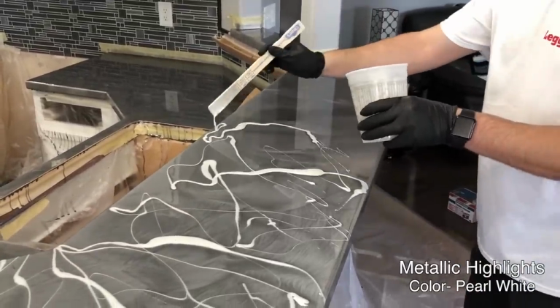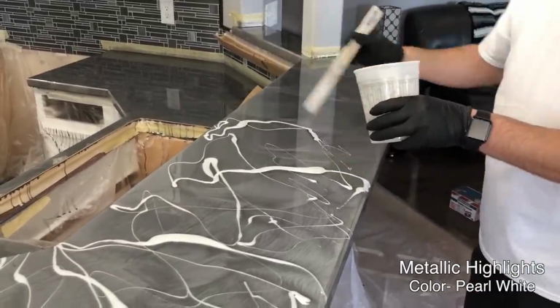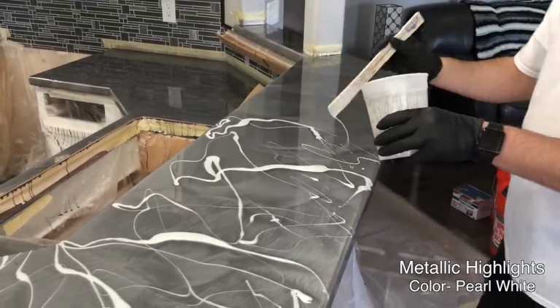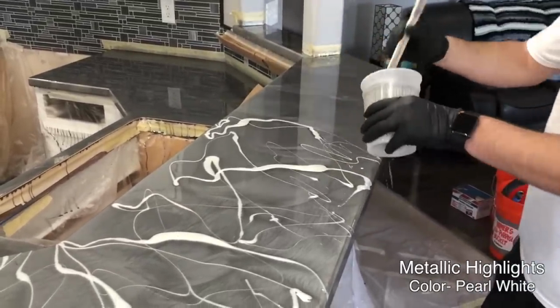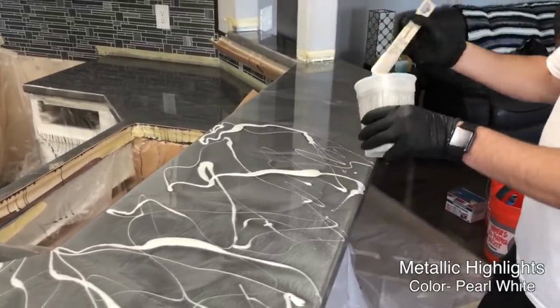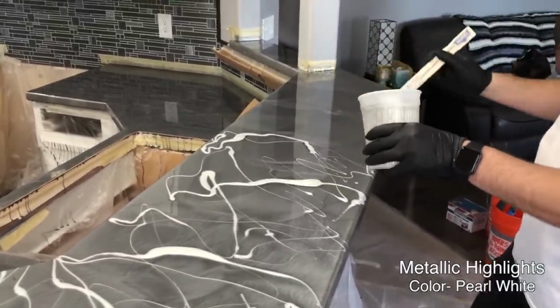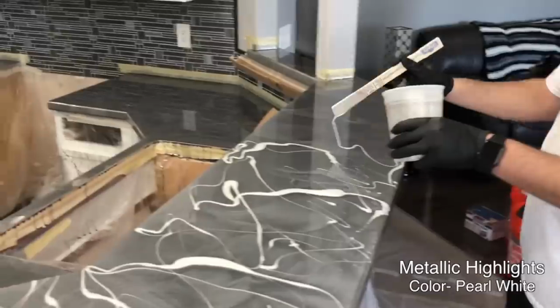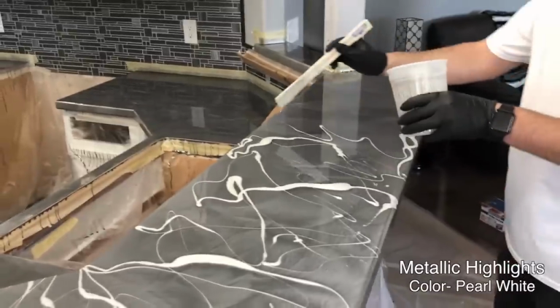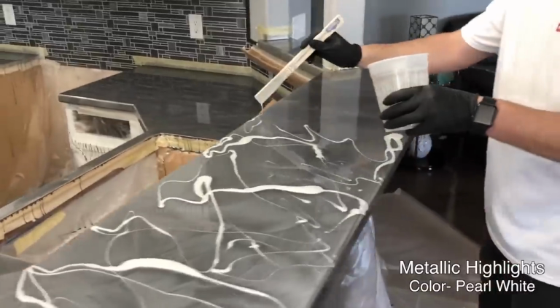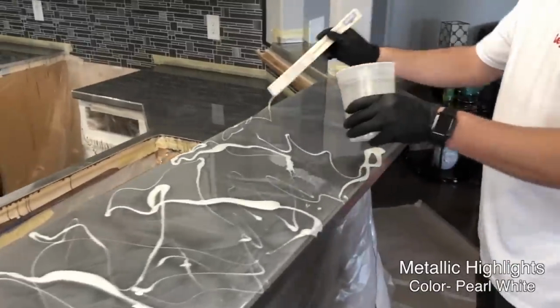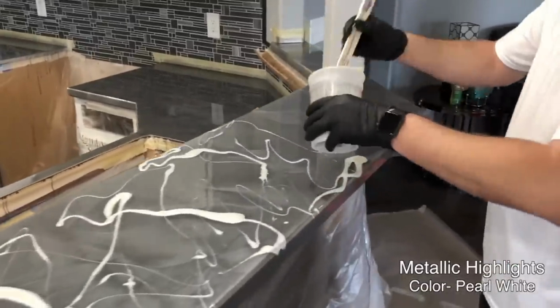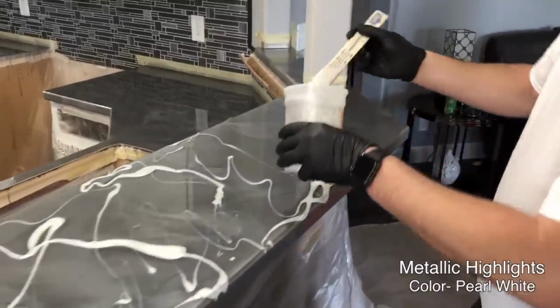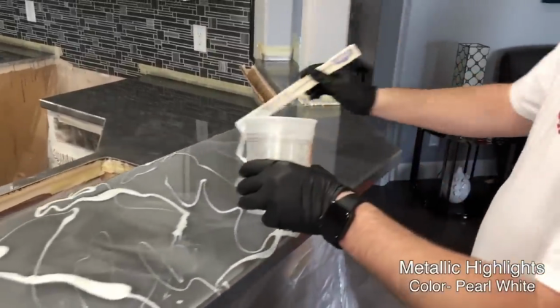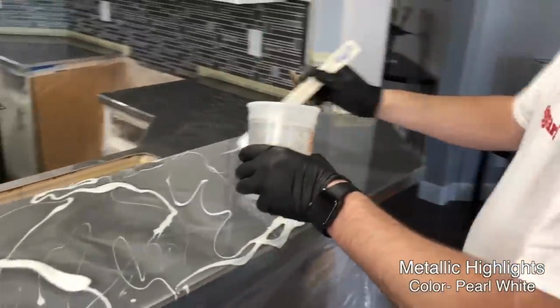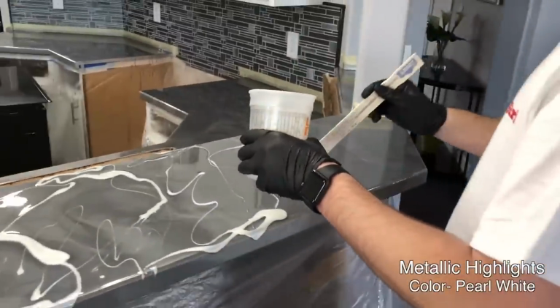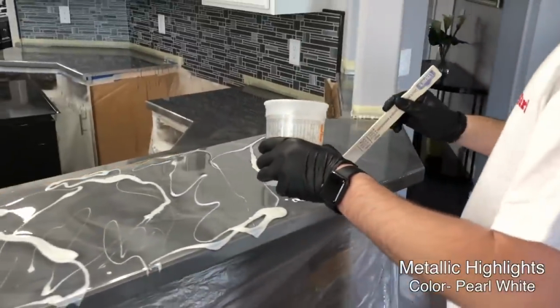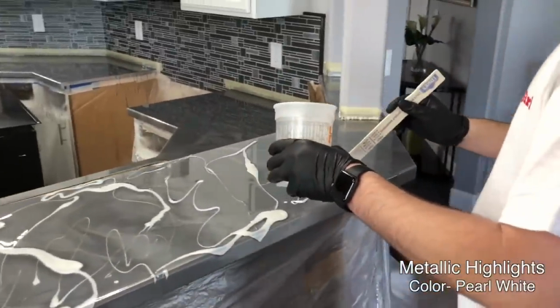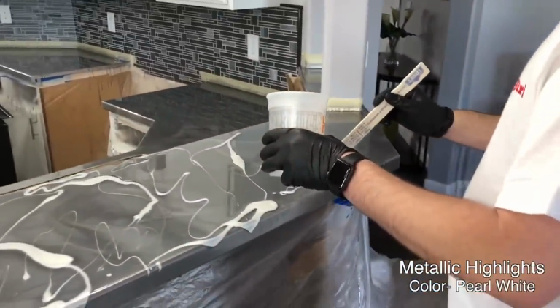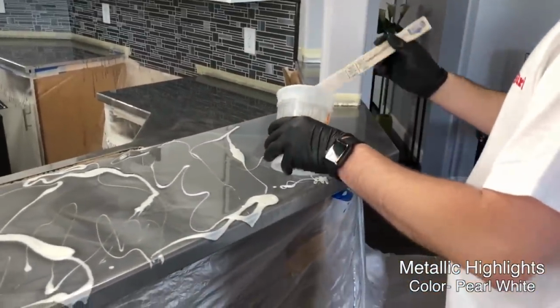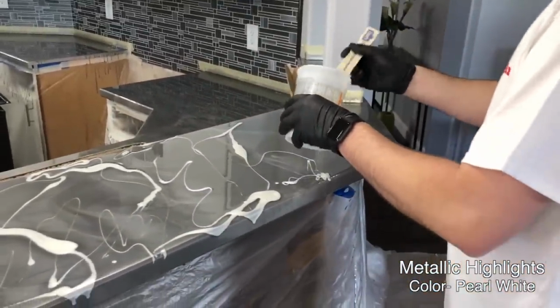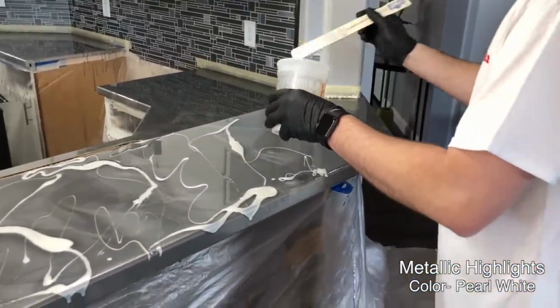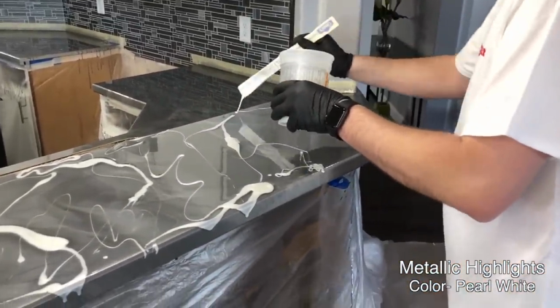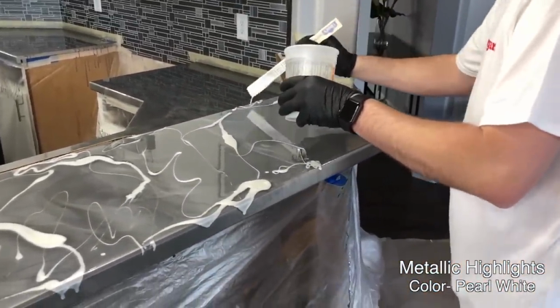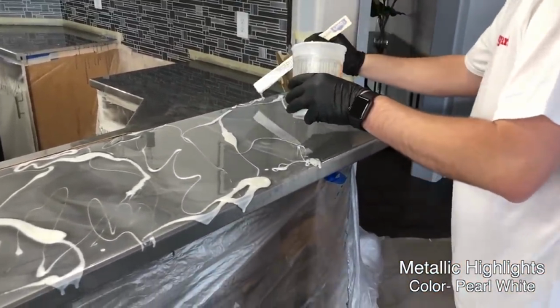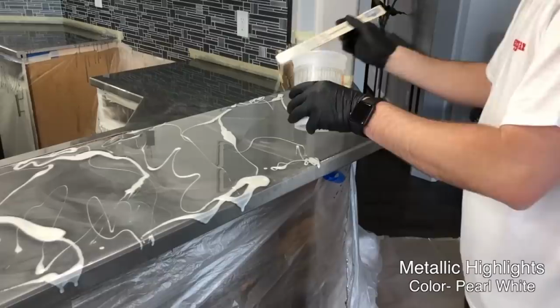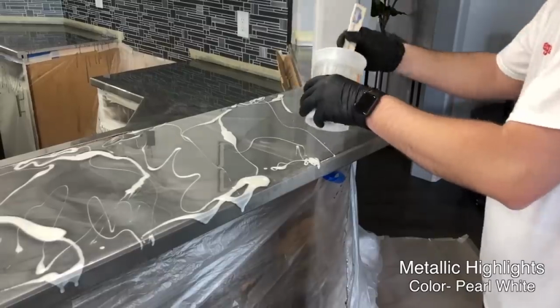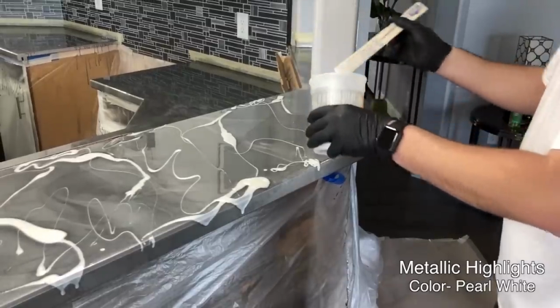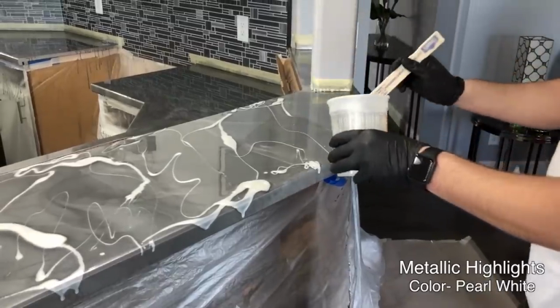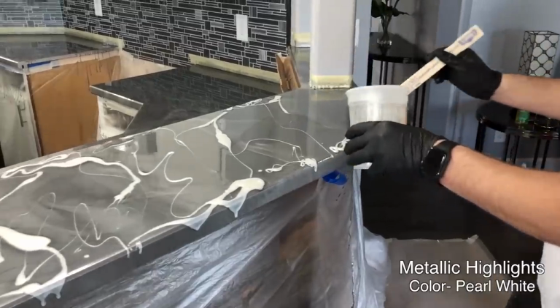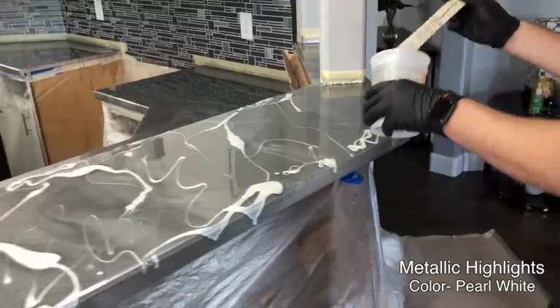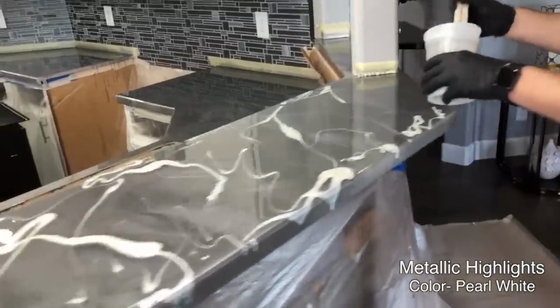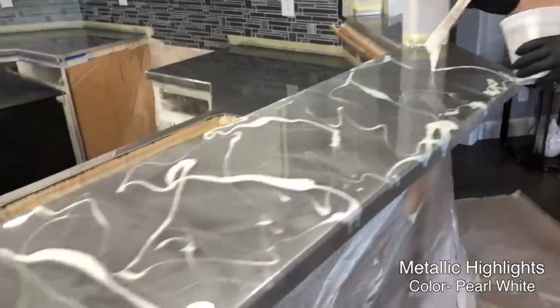It's a really easy technique to do and it looks awesome when you're done. Just make sure you get up to your edges so your edges don't look bare when you're finished.